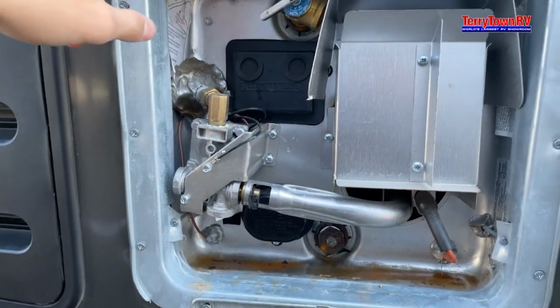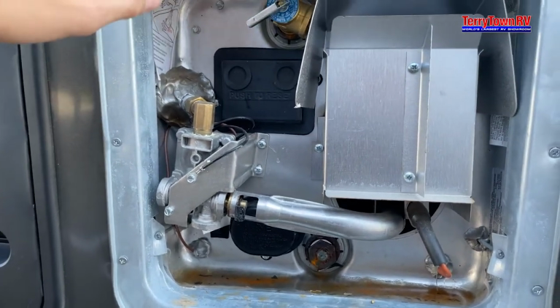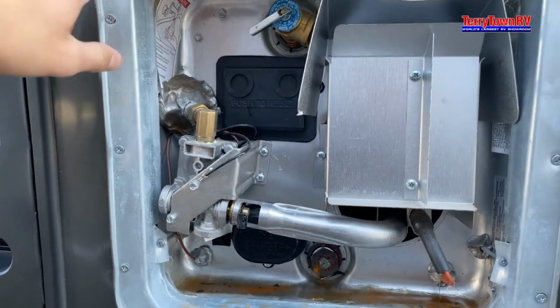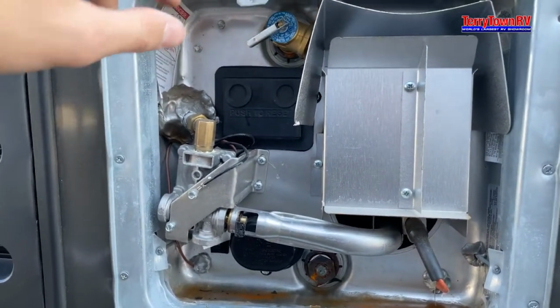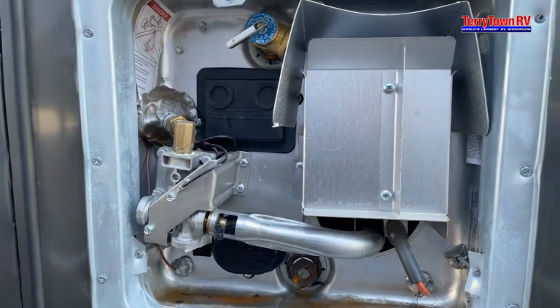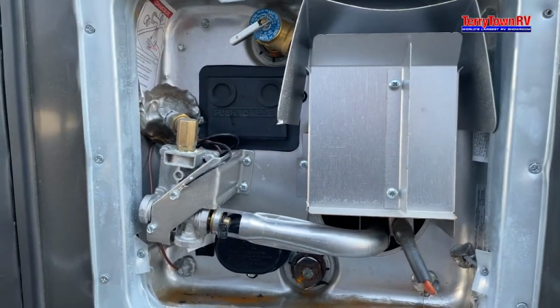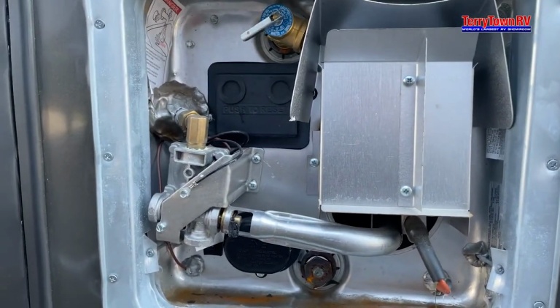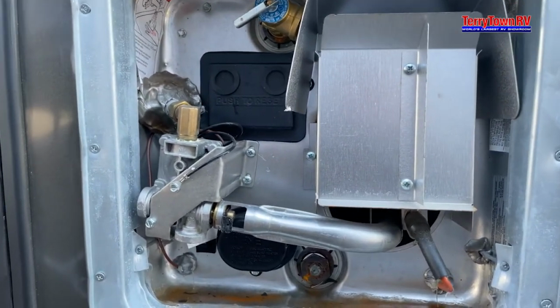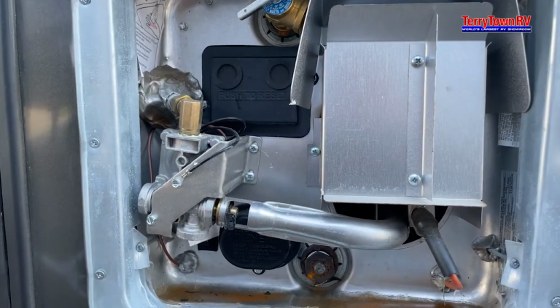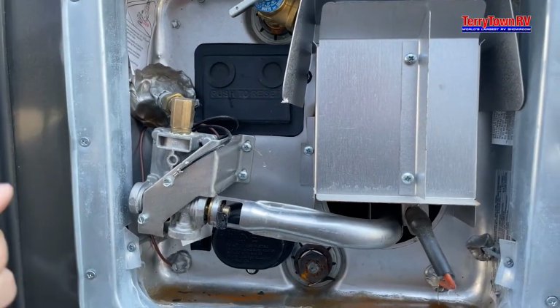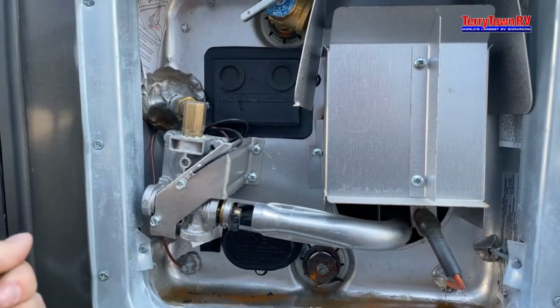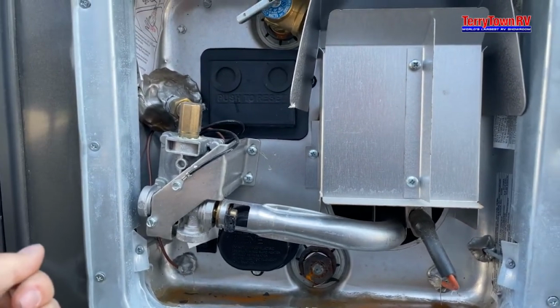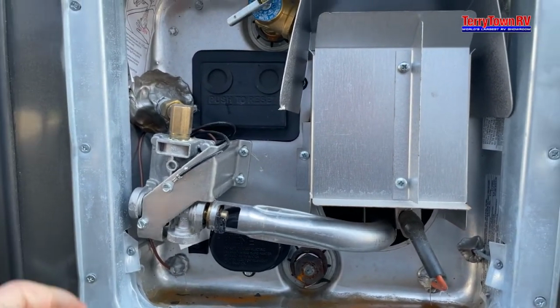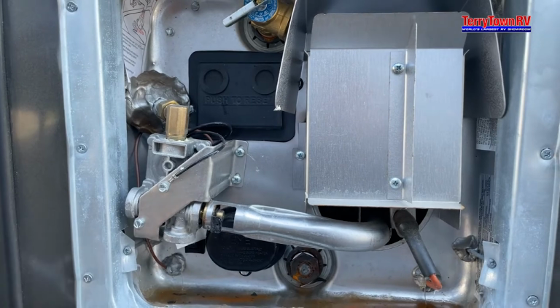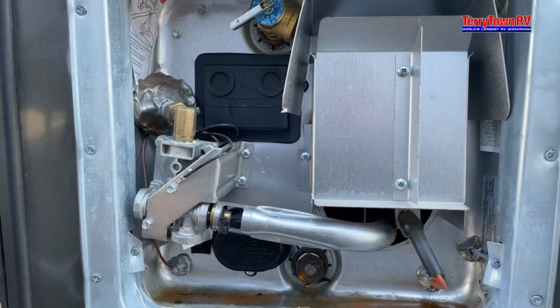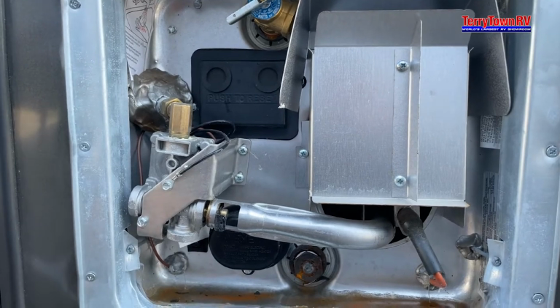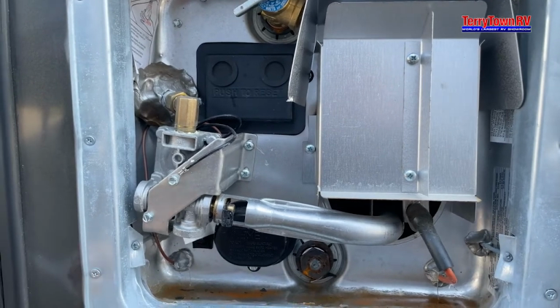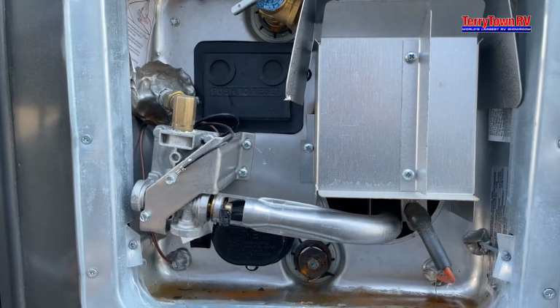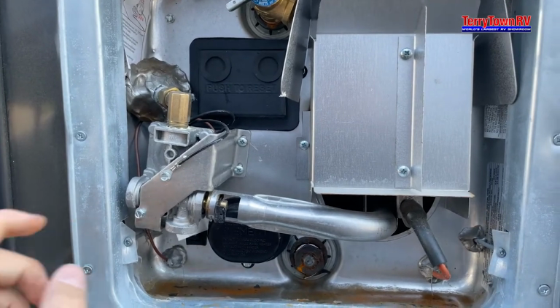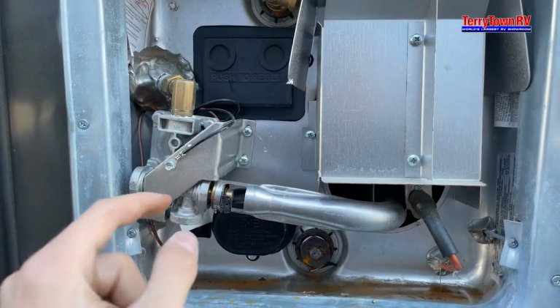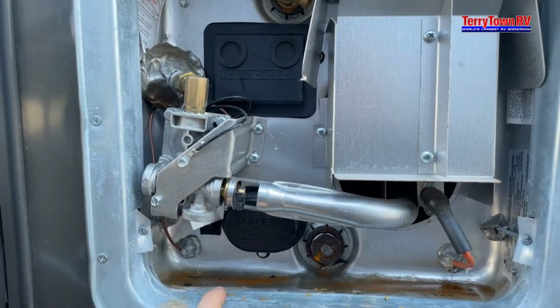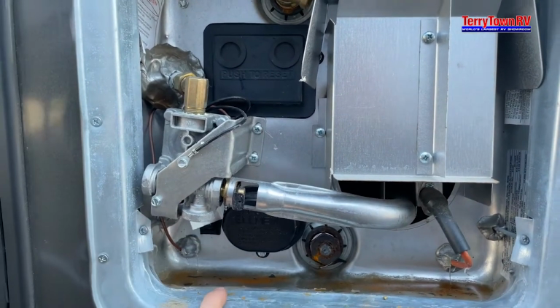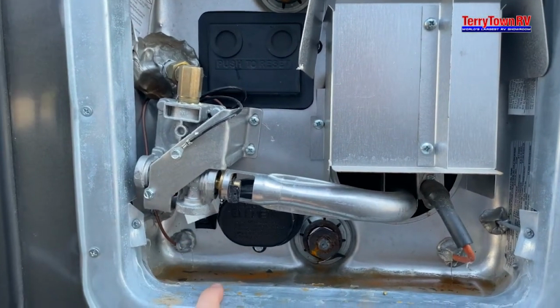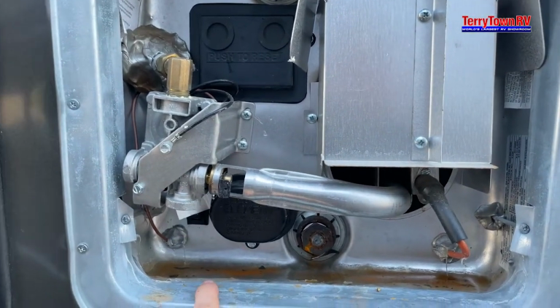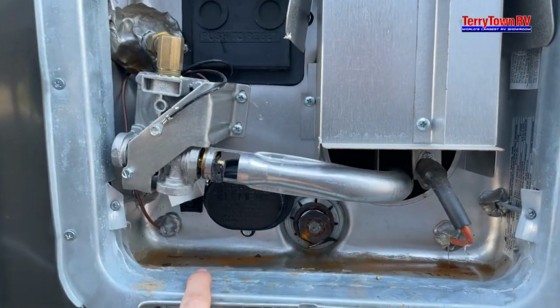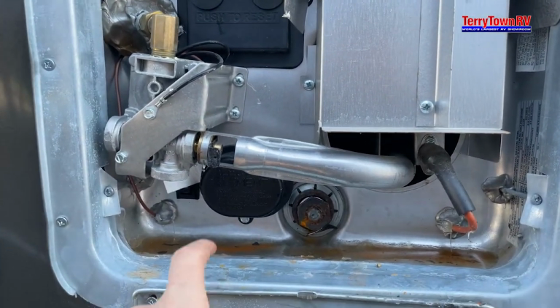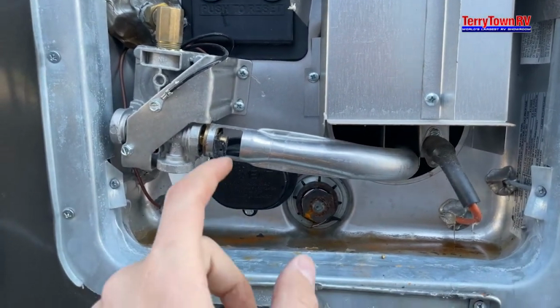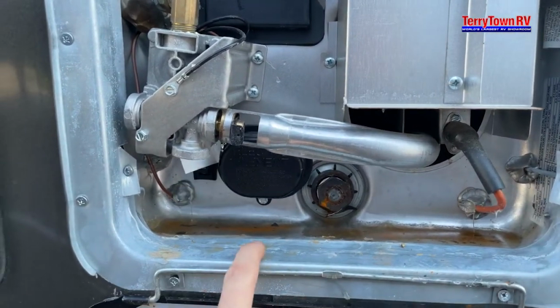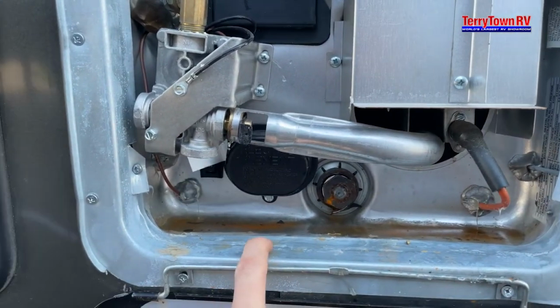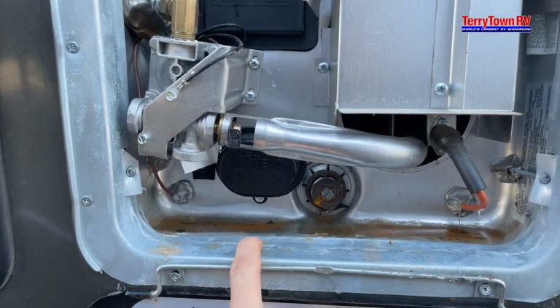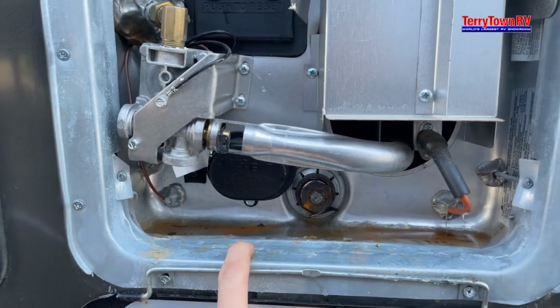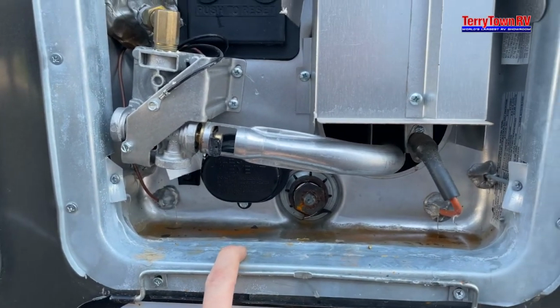After this, you go to your water heater button inside, turn it on, and that'll kick on the electrical element of your water heater.